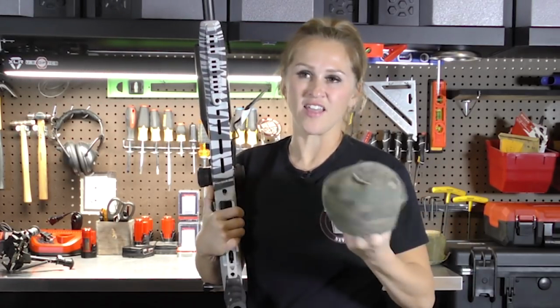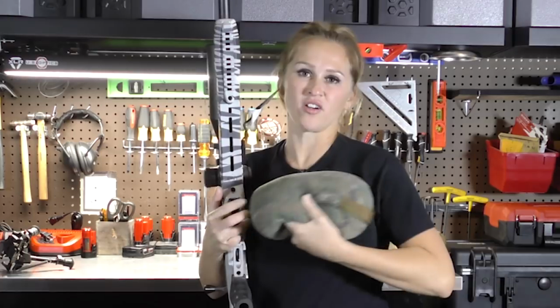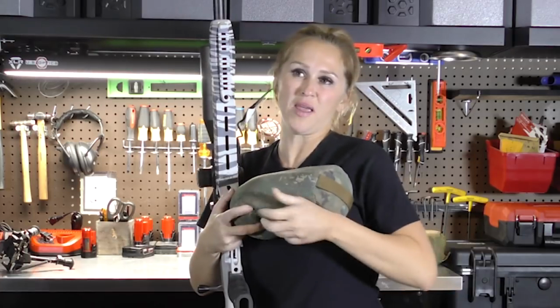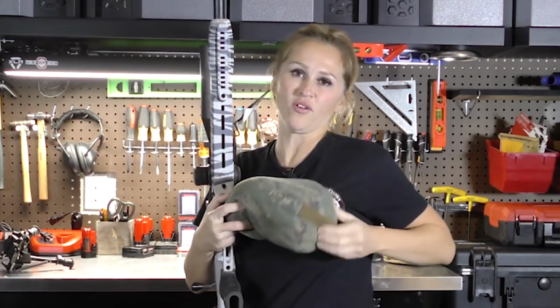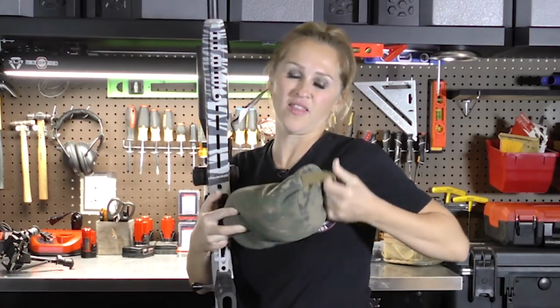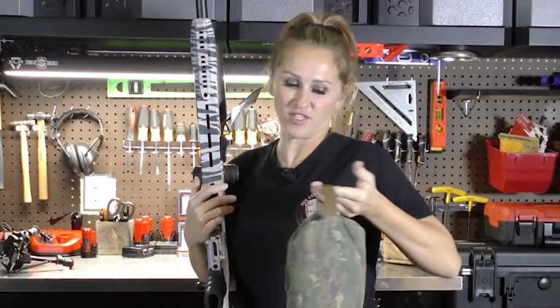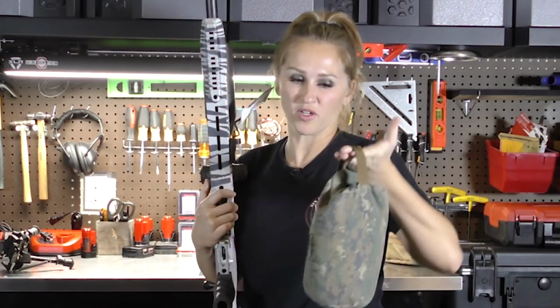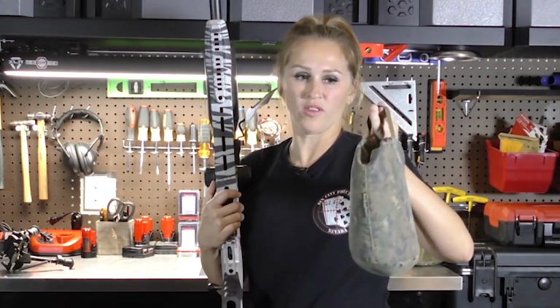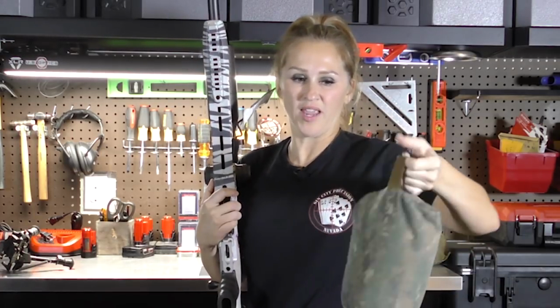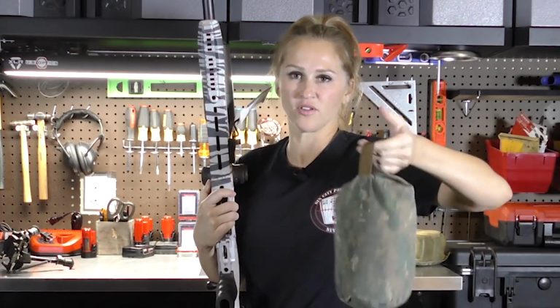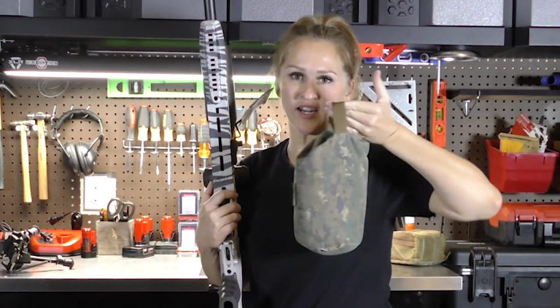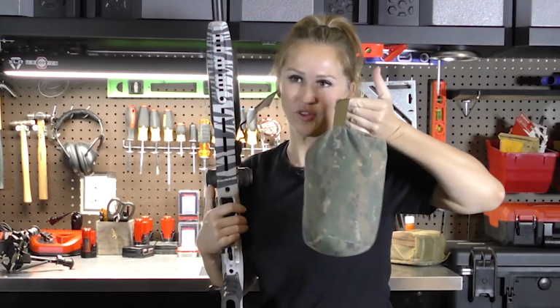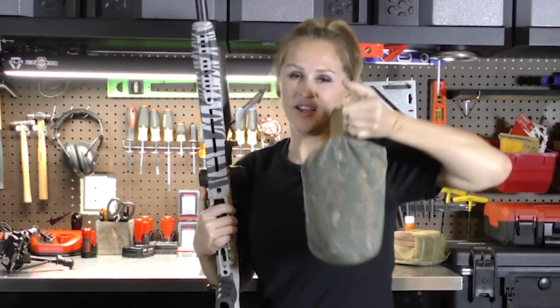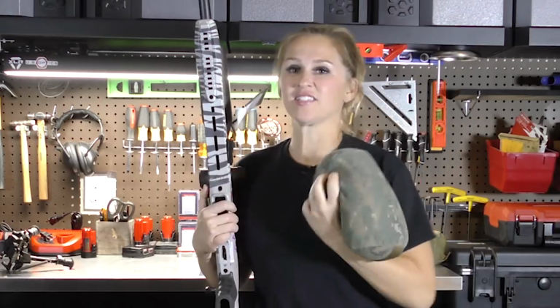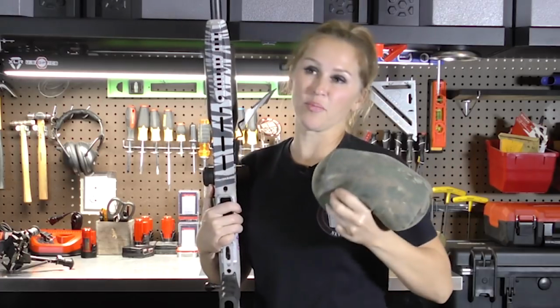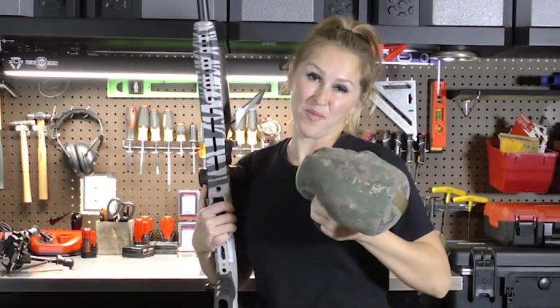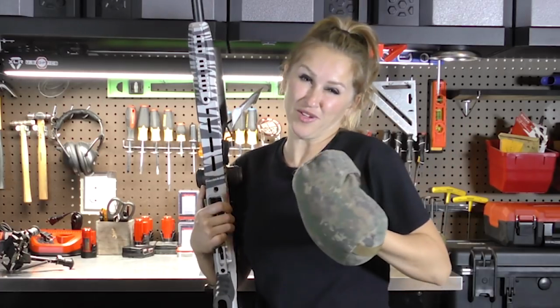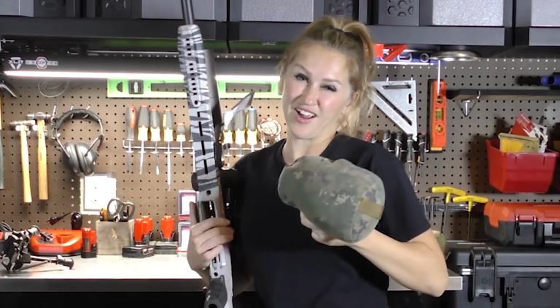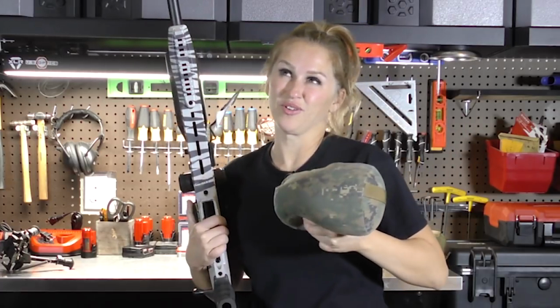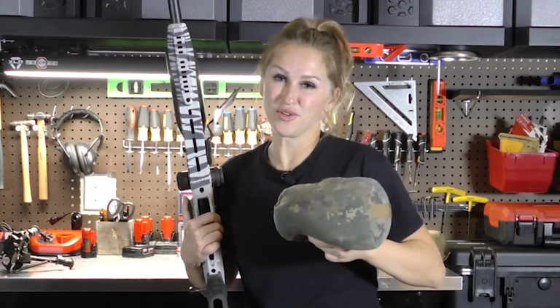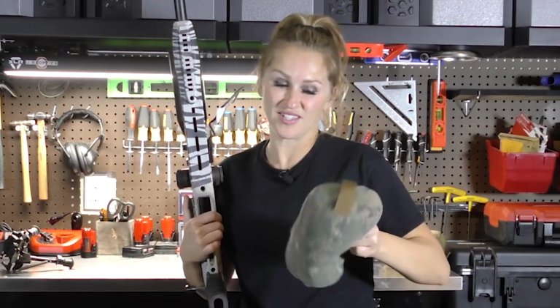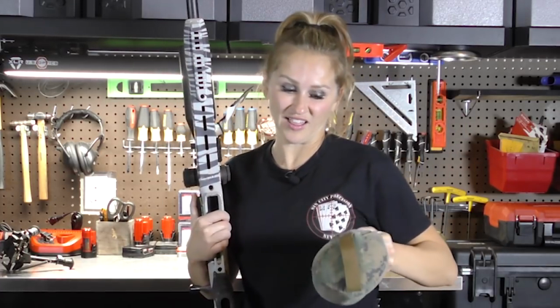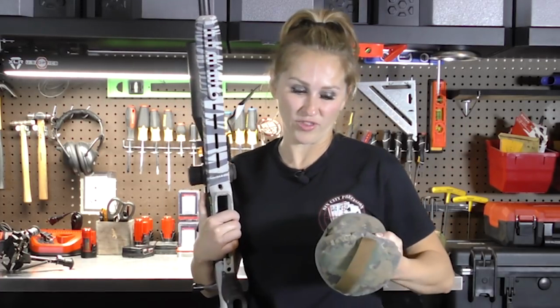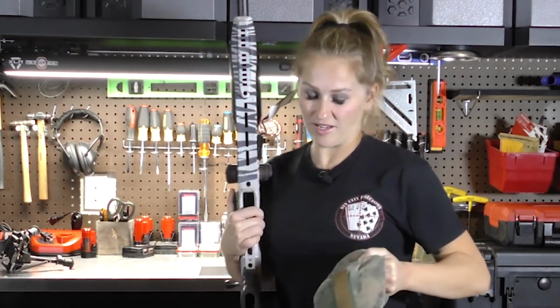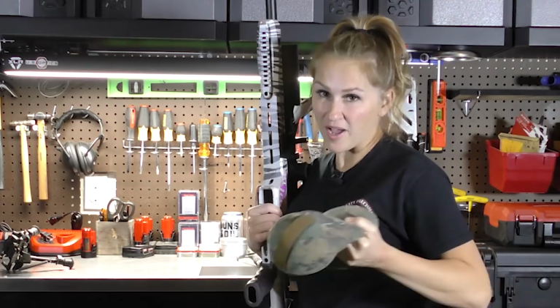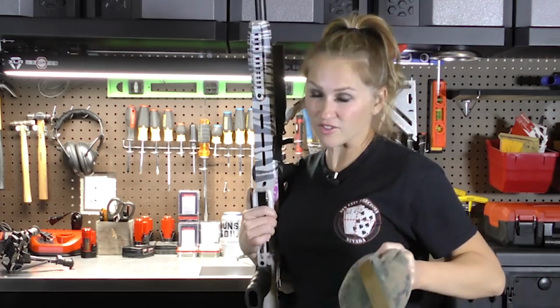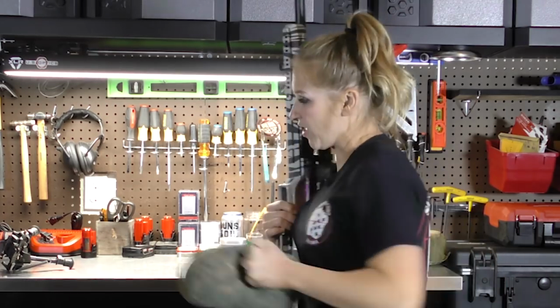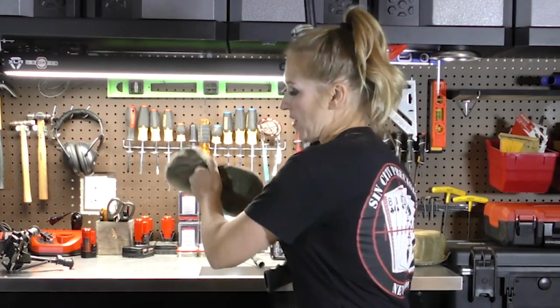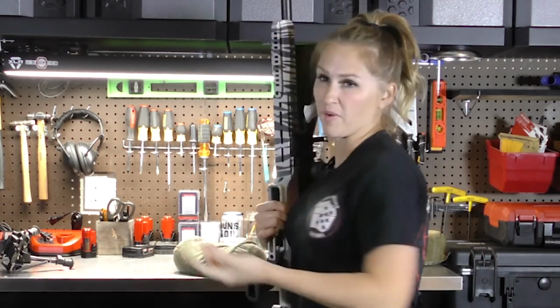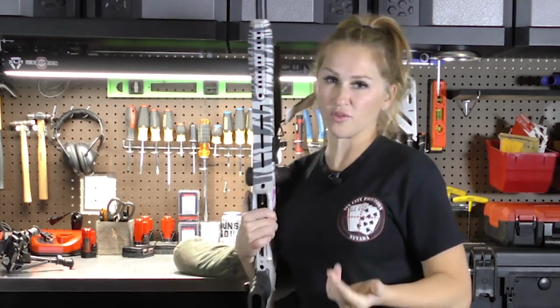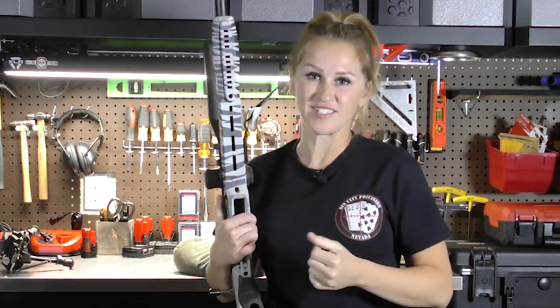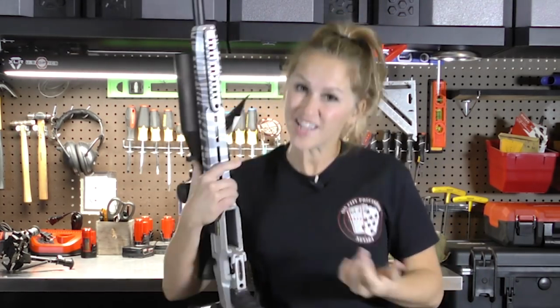Eventually Short Action Precision took his idea and started making their own version — the Solo Sack — with a super cool little handle so you could take it everywhere with you. This is my preferred bag. I've been using it now for two years and I love it more than anything, but there are also a lot of great bags on the market that do a lot of the same things.